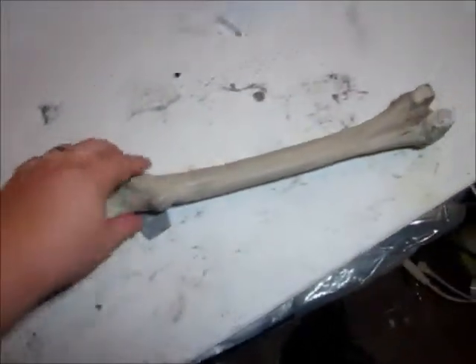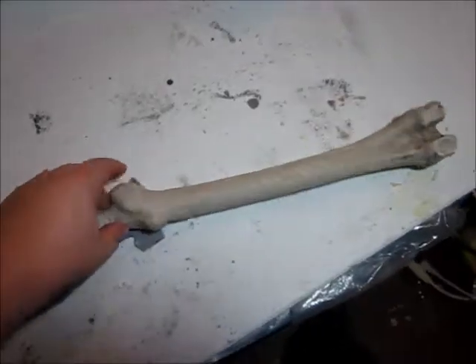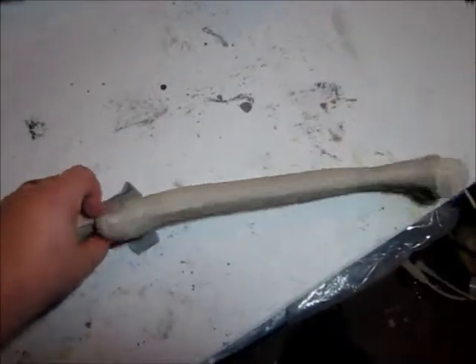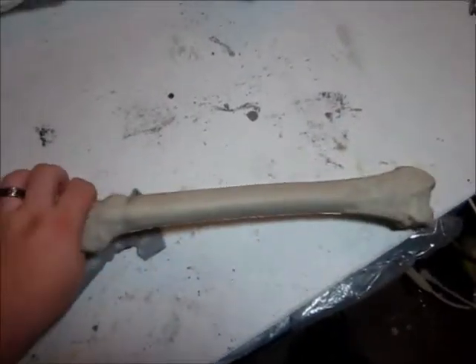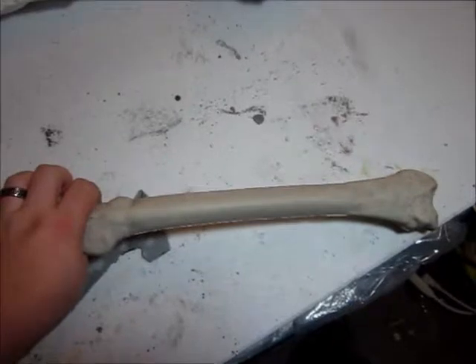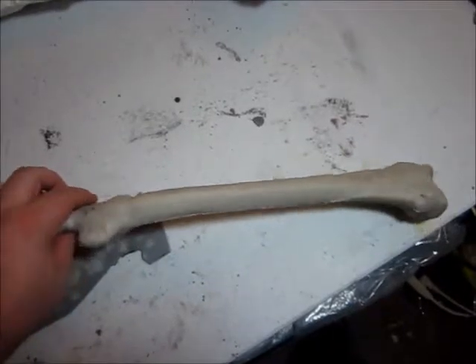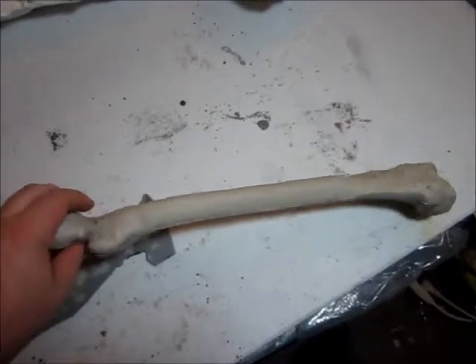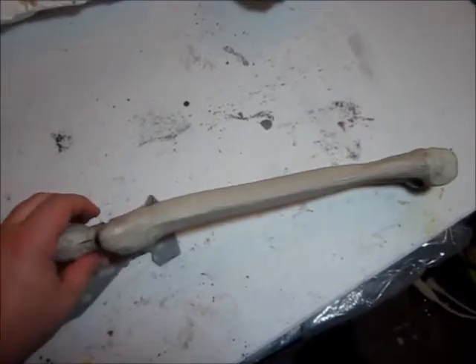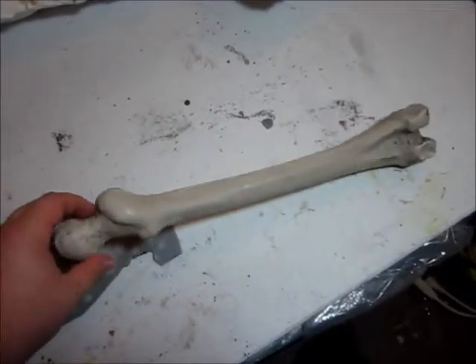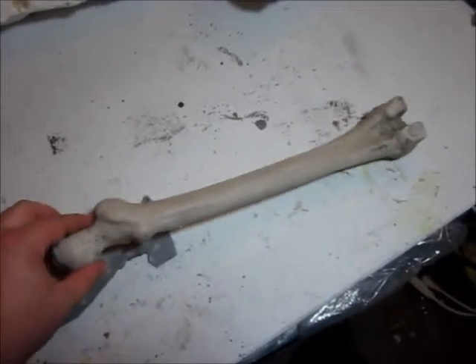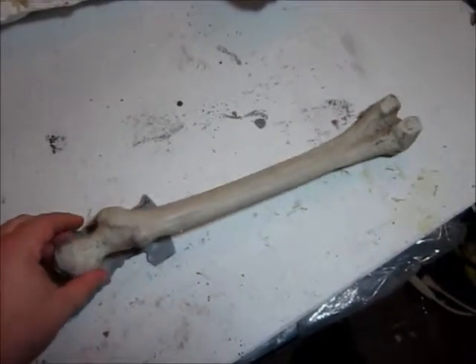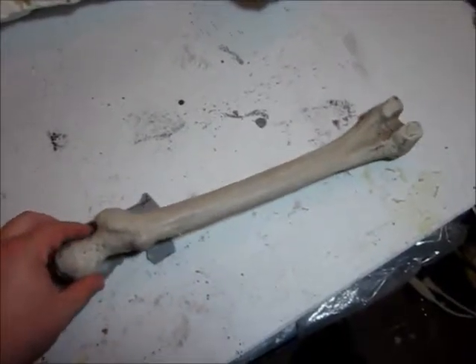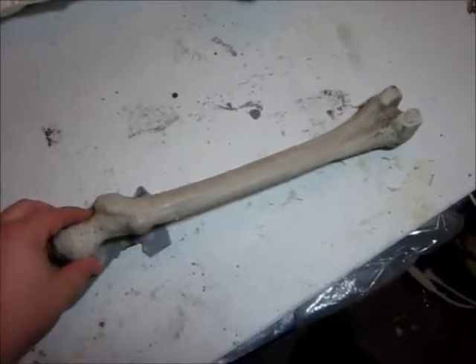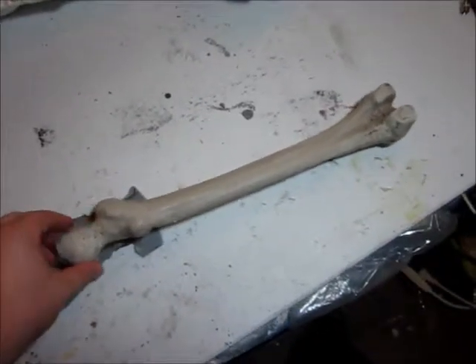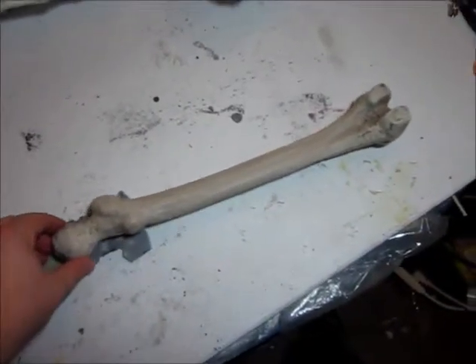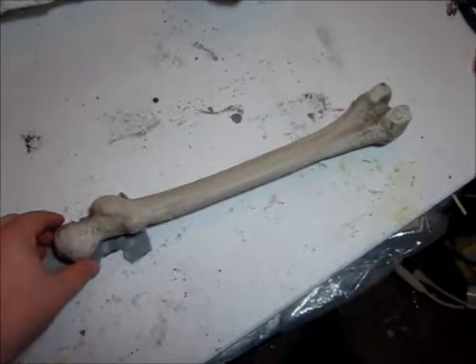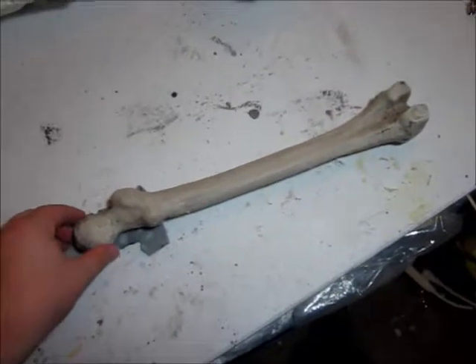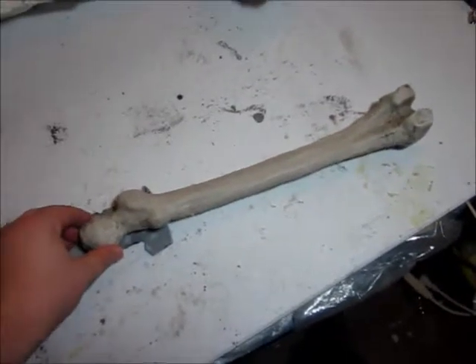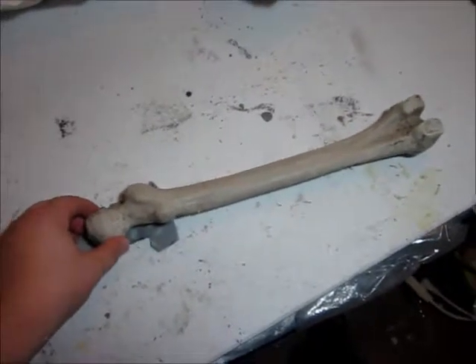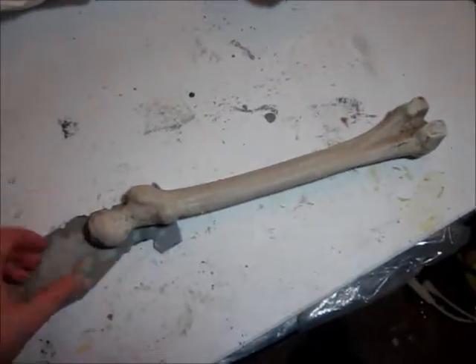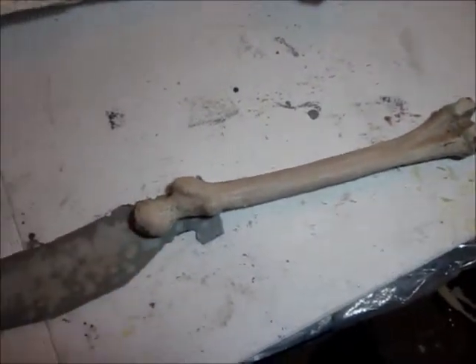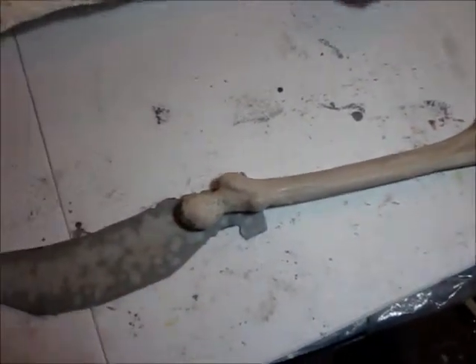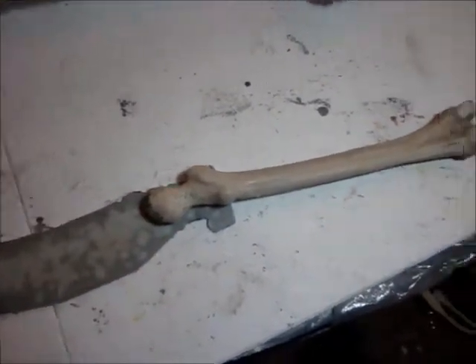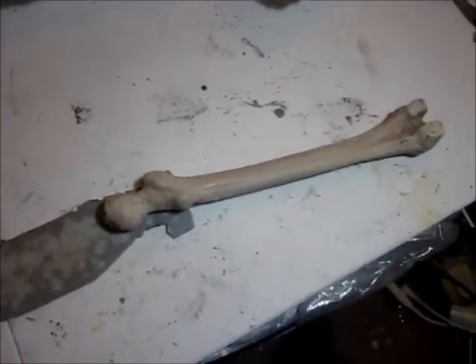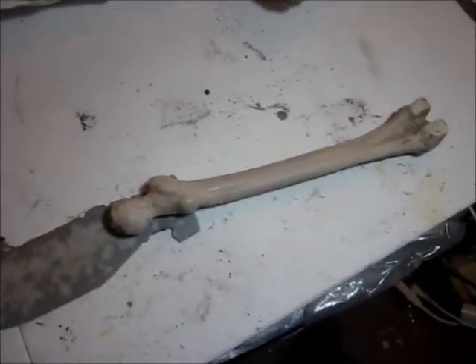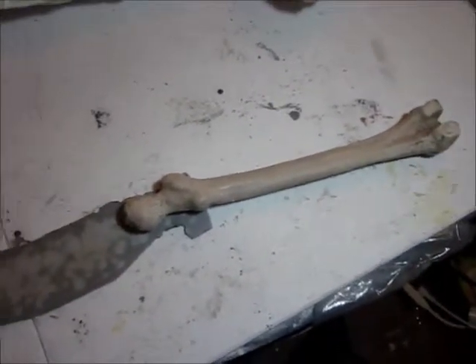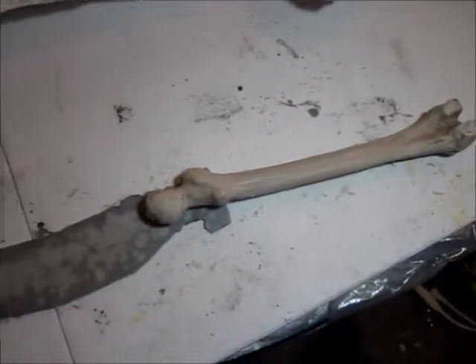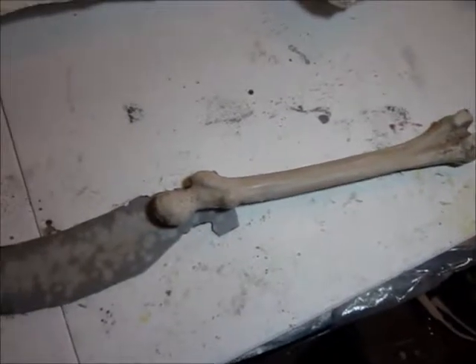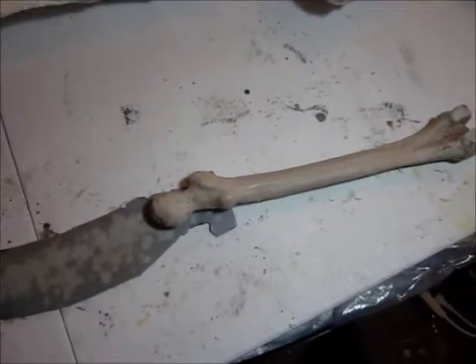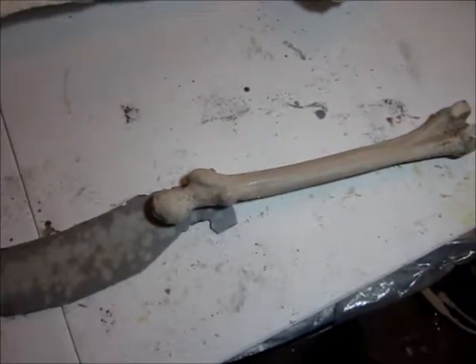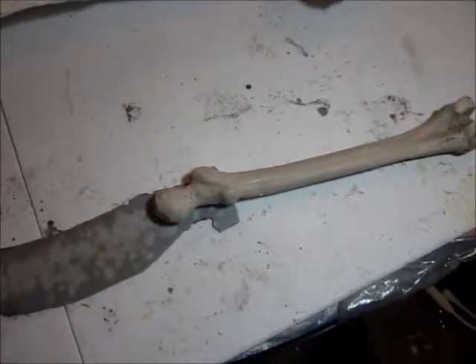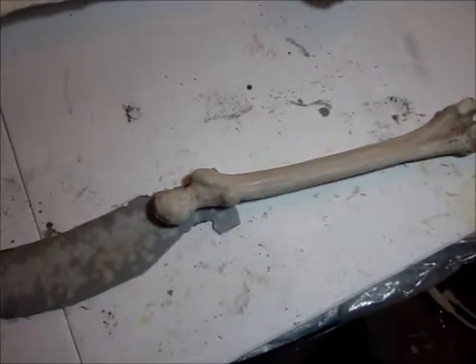I'm sure a lot of you are familiar with this. This is a thigh bone — actually, this one came from one of the bag-o-bones things that I got on sale after Halloween.